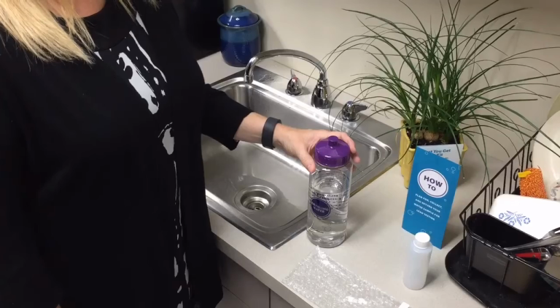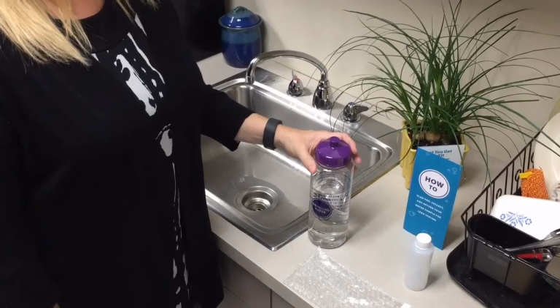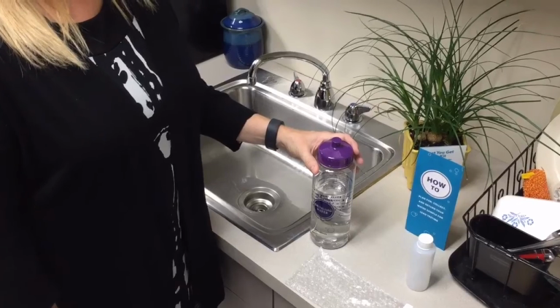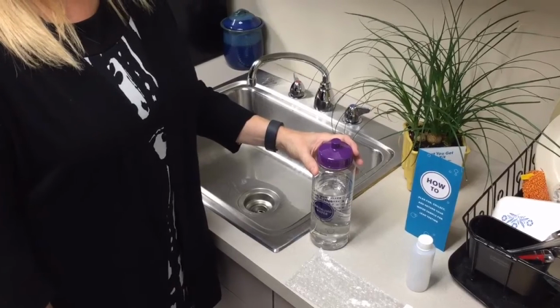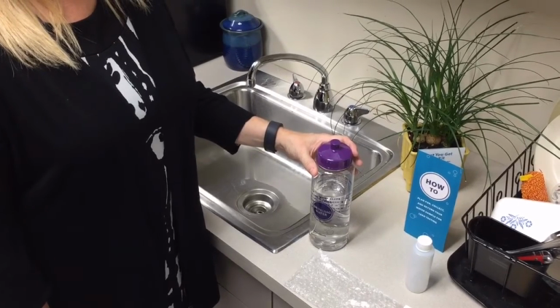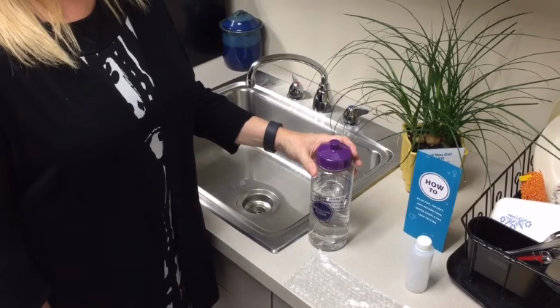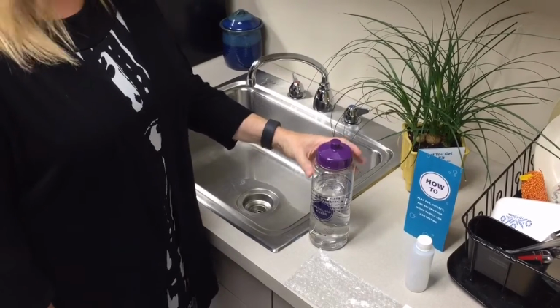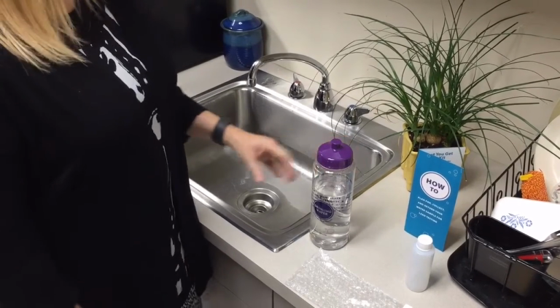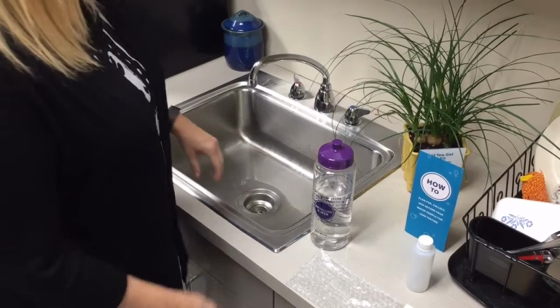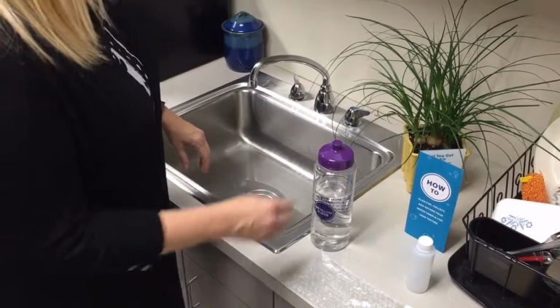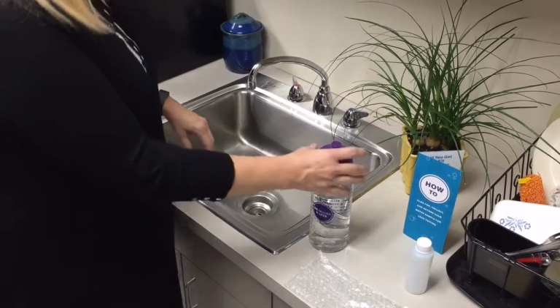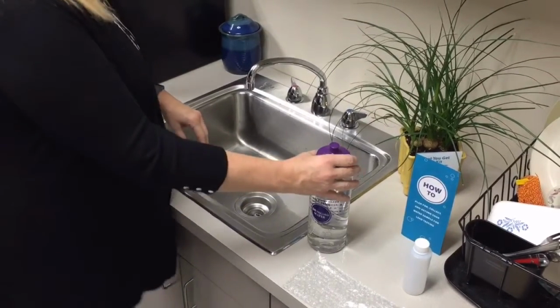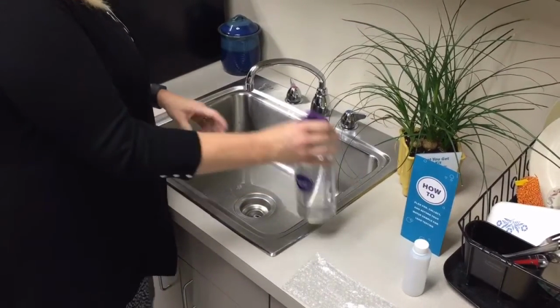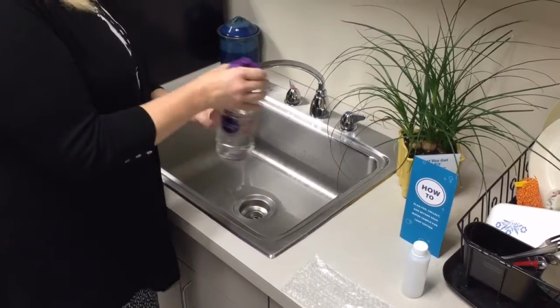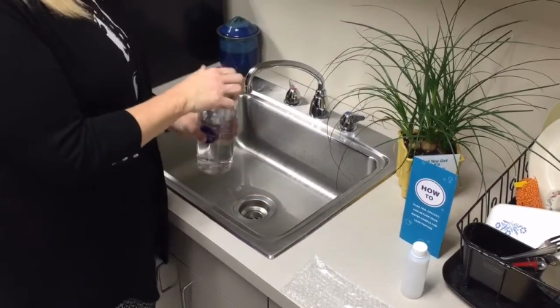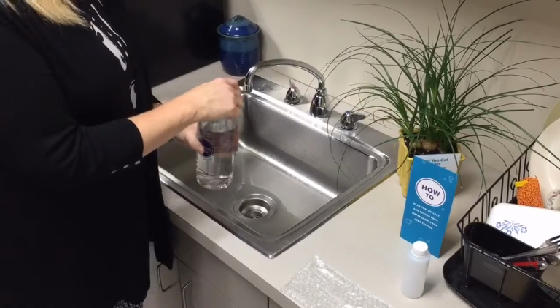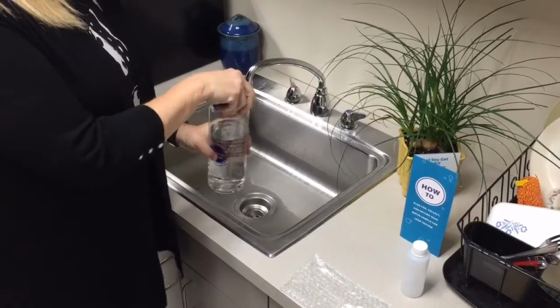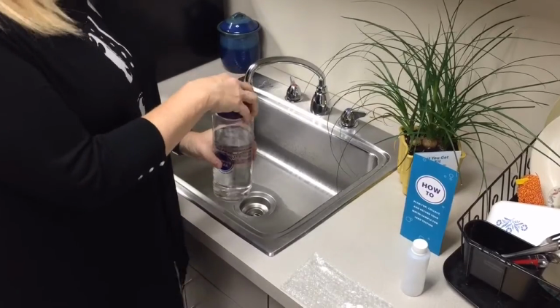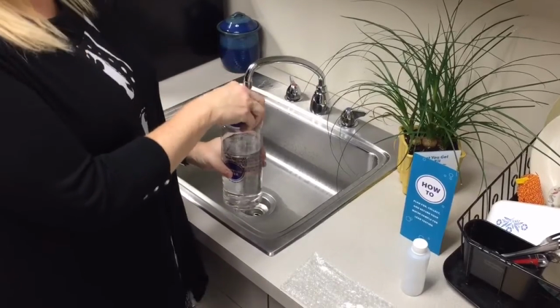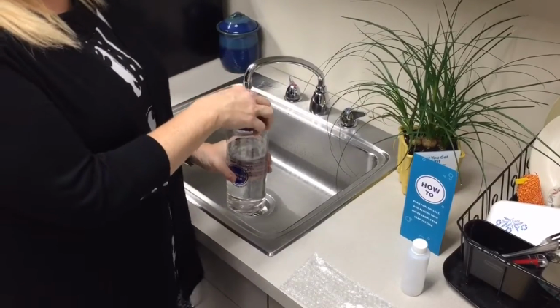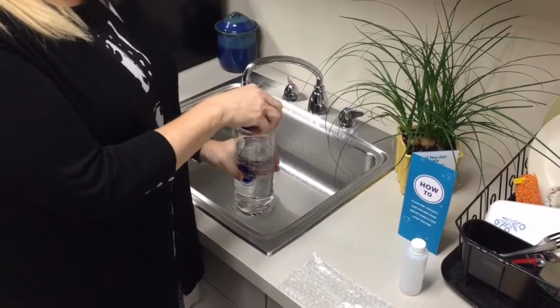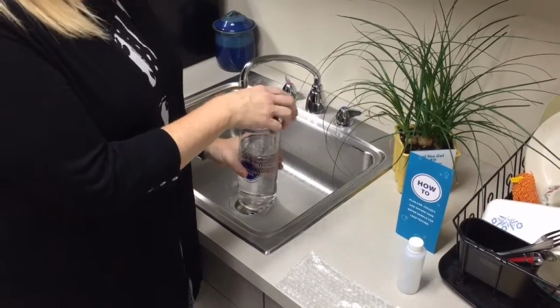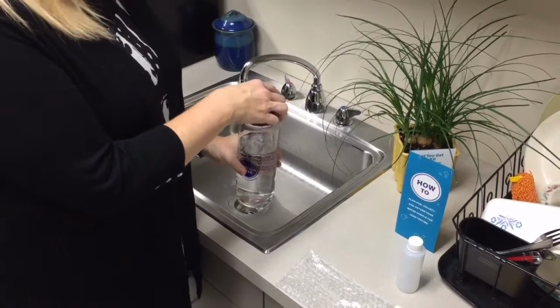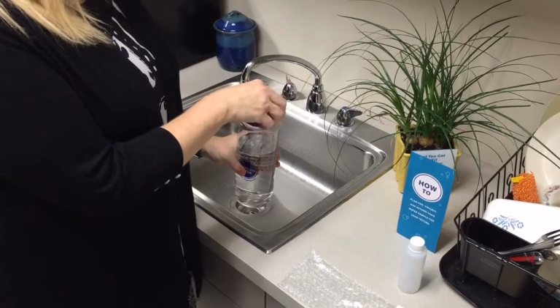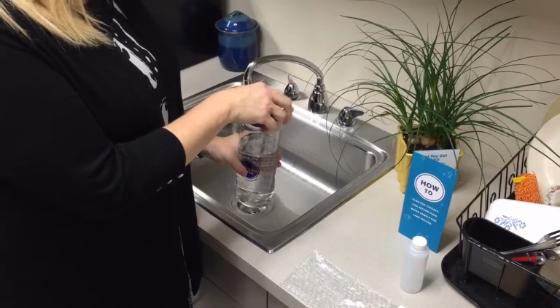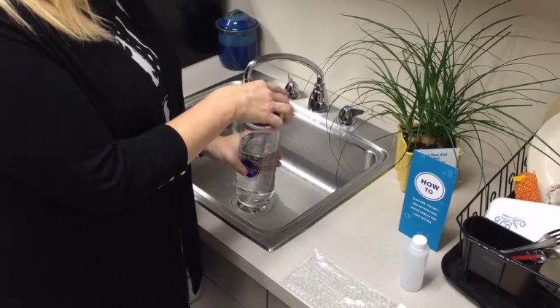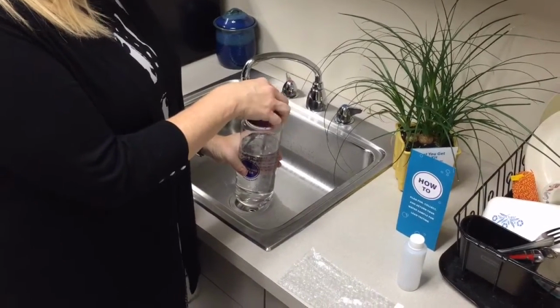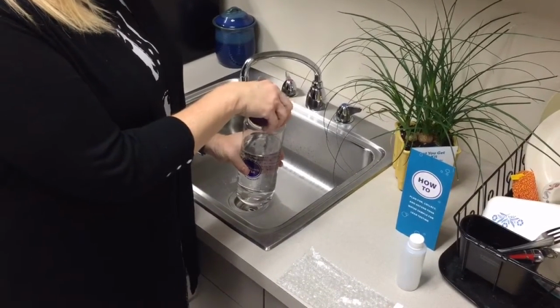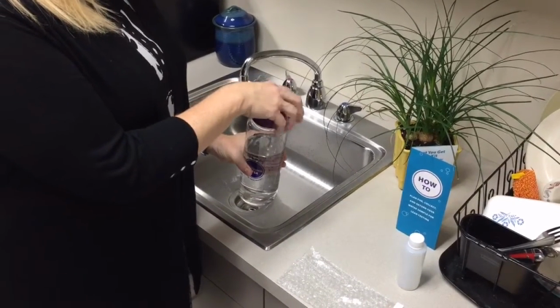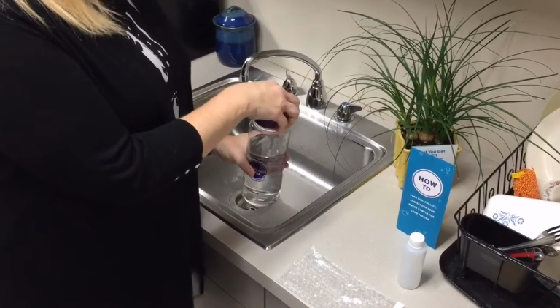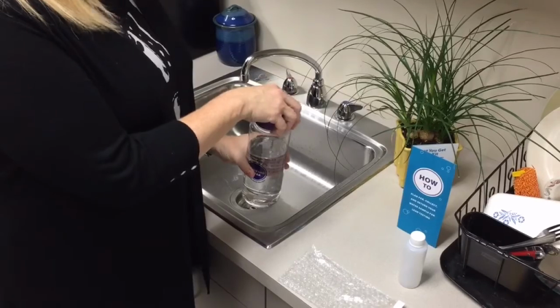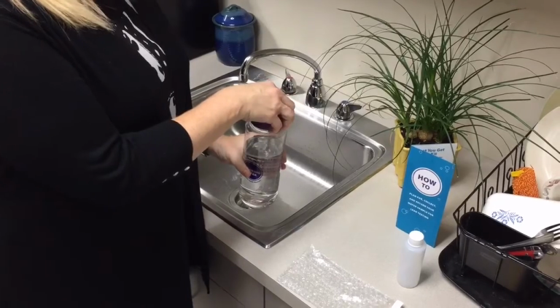Test your water from a kitchen faucet, either in the morning or after returning home from work. This allows your water to sit at least six hours before you sample. Here are the ten simple steps.